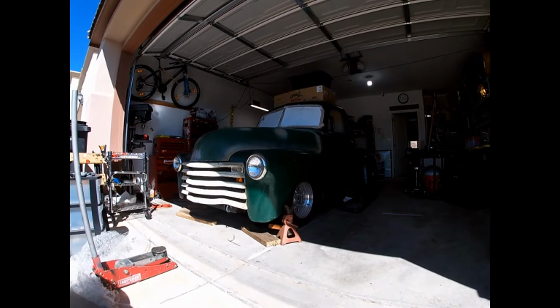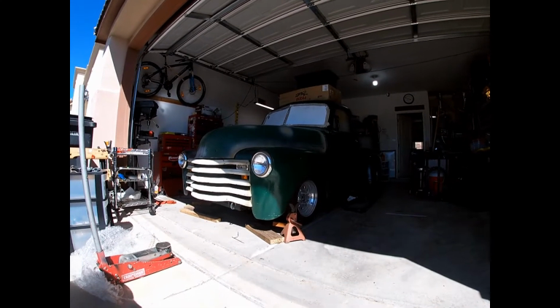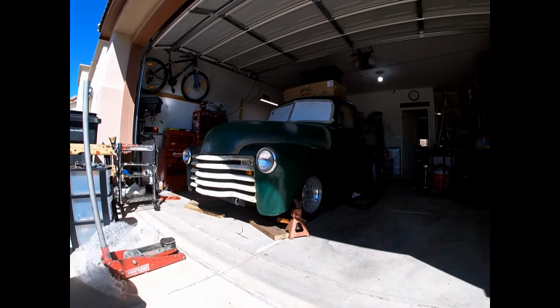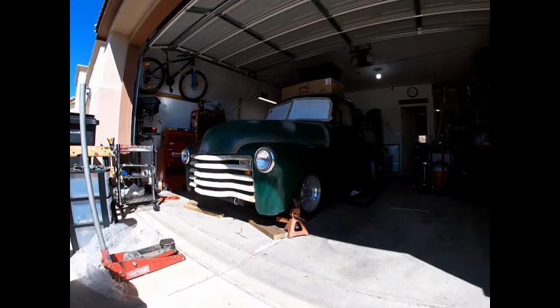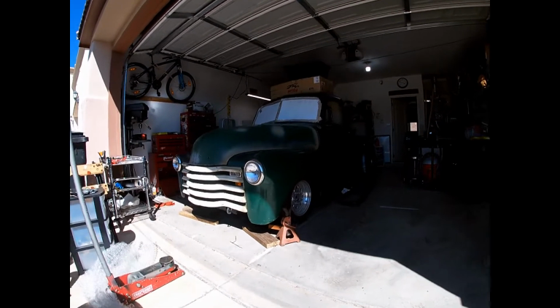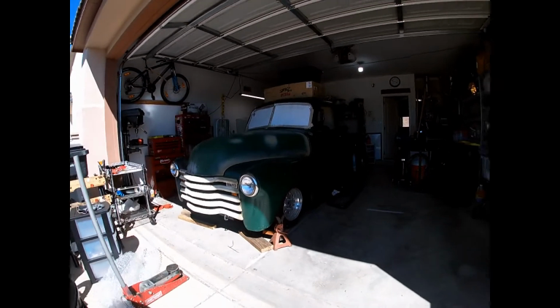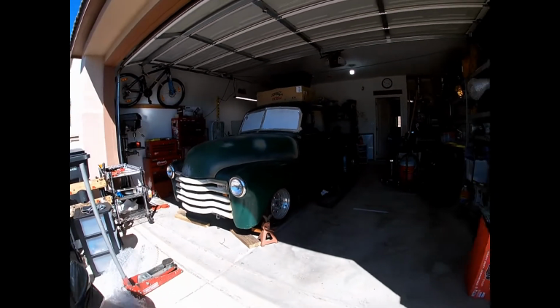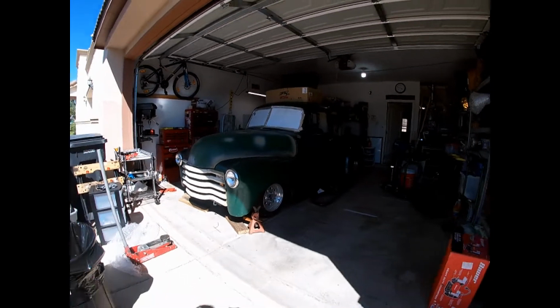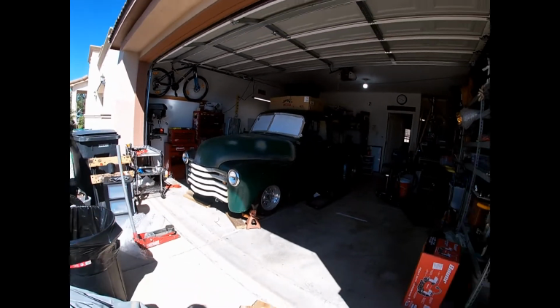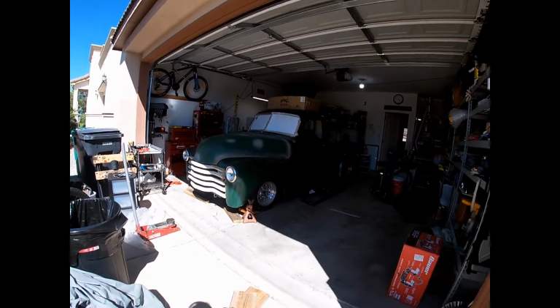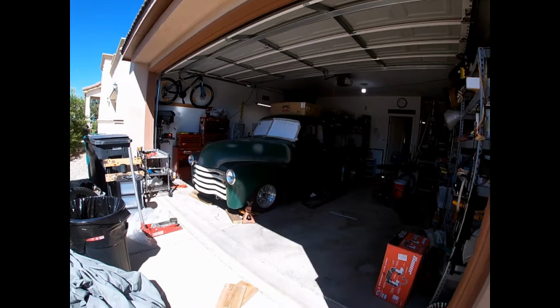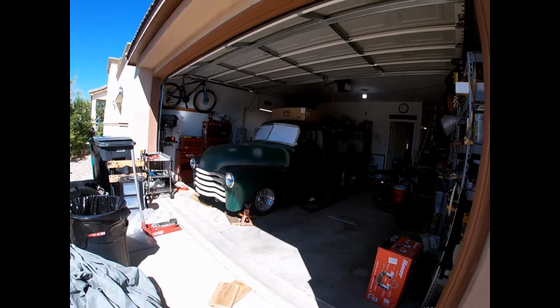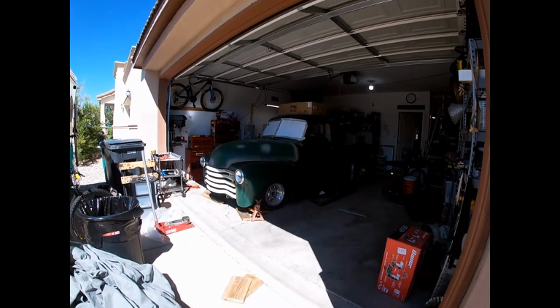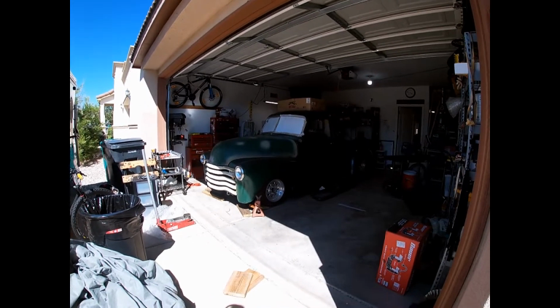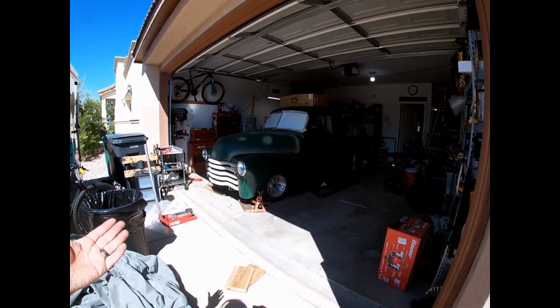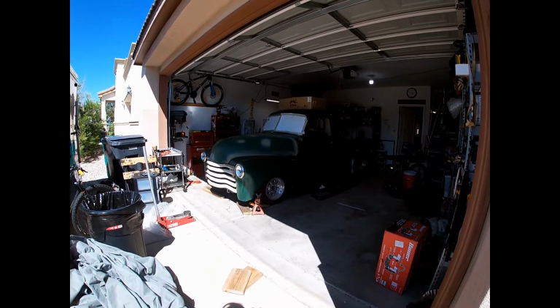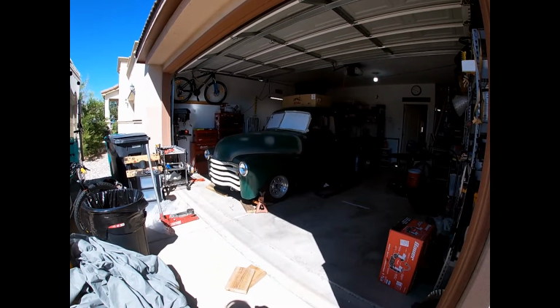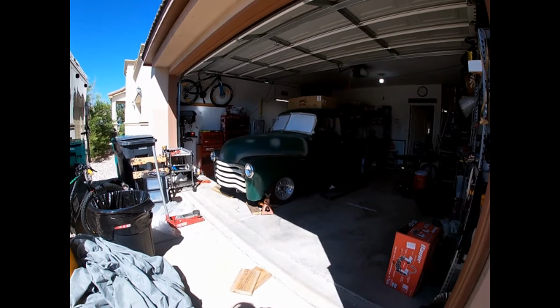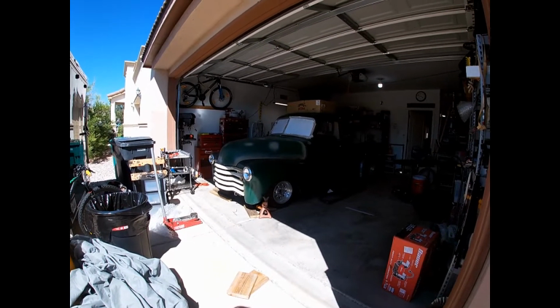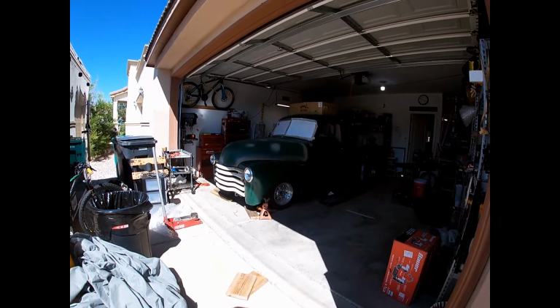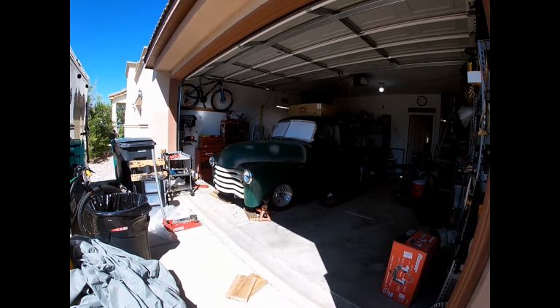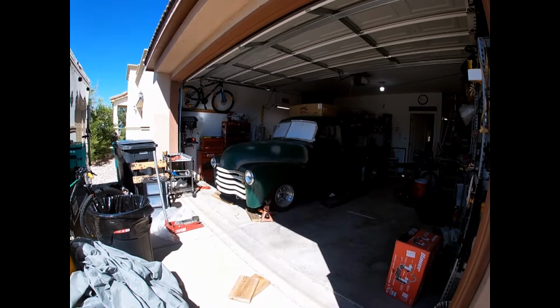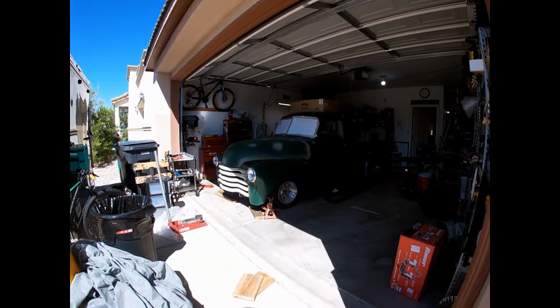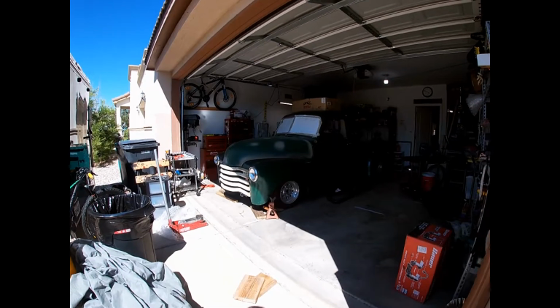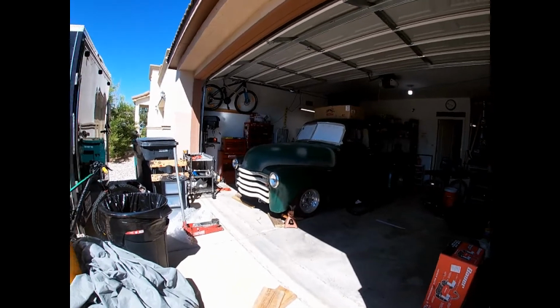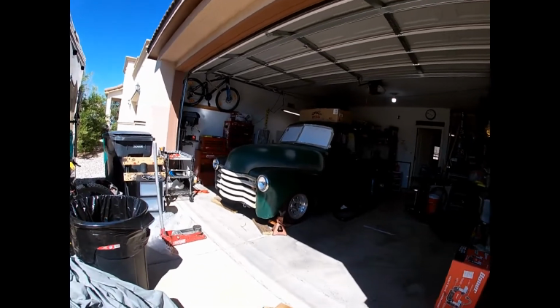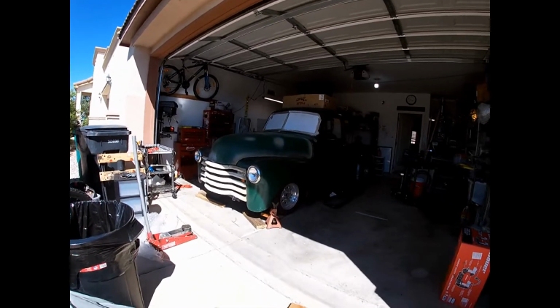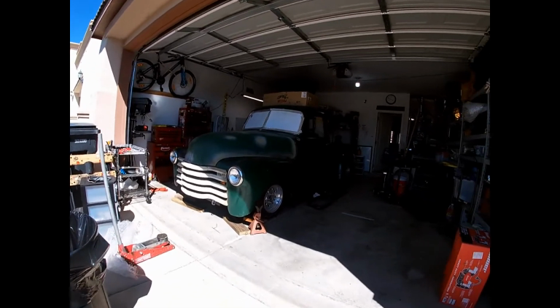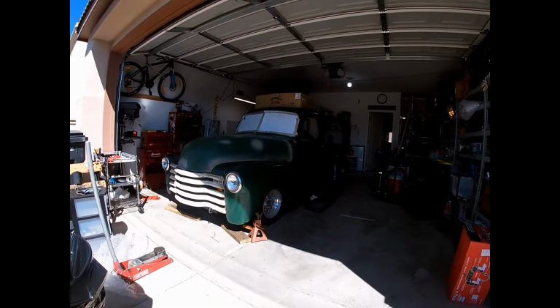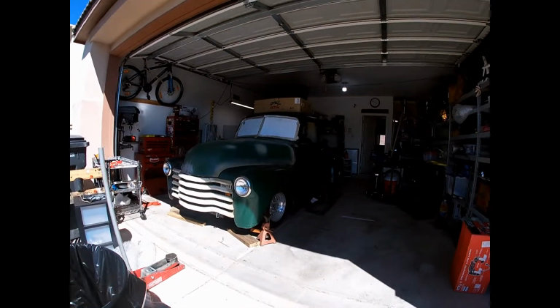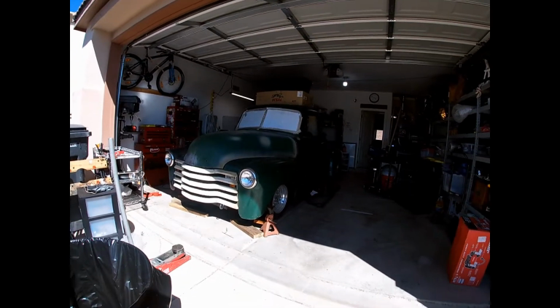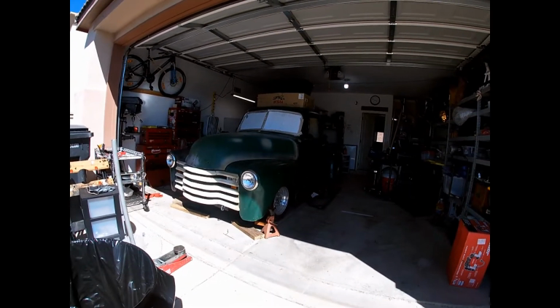I love the stance — I think I nailed that. Not air suspension, but I love what we've got going on with the suspension.